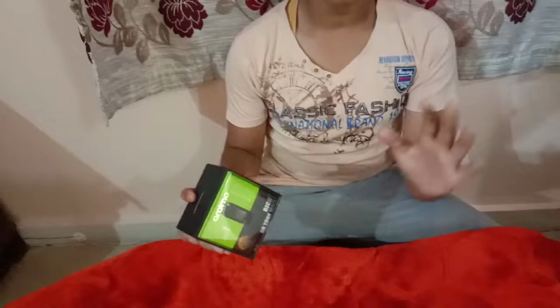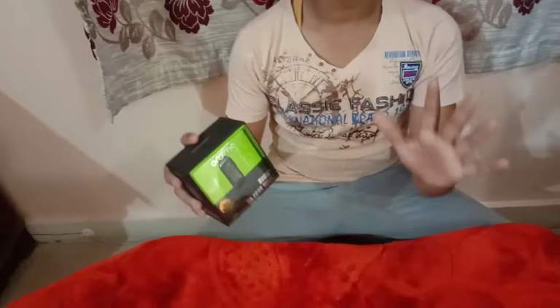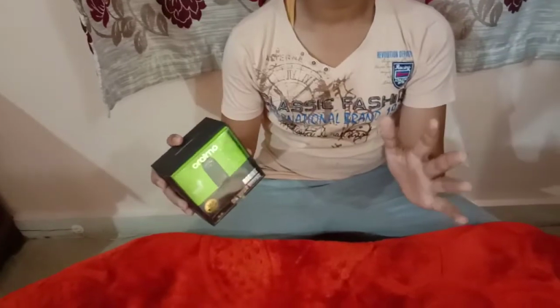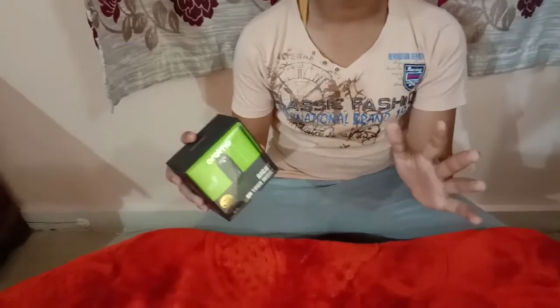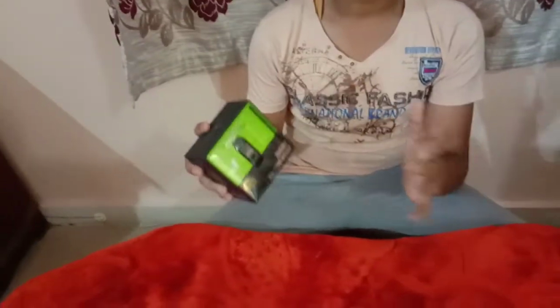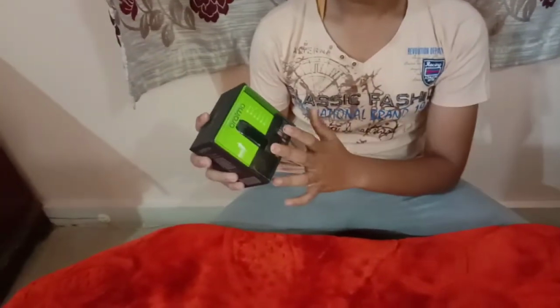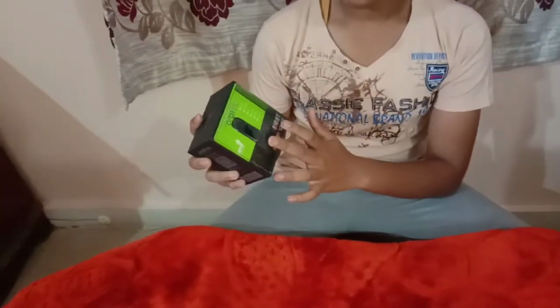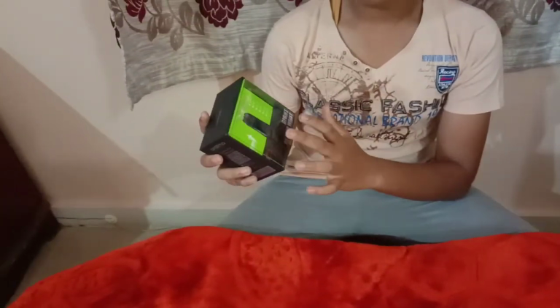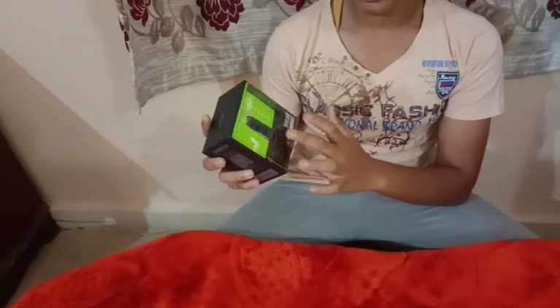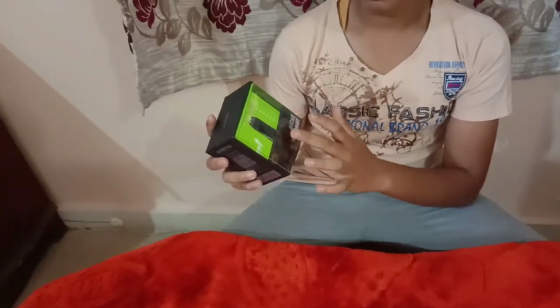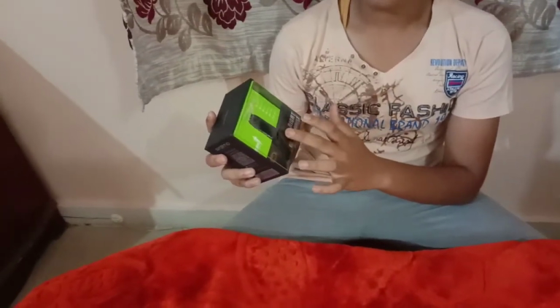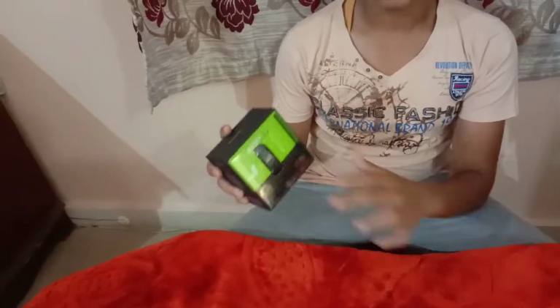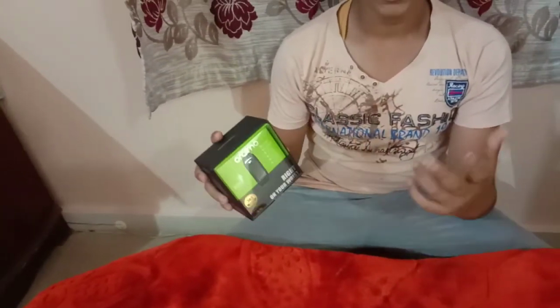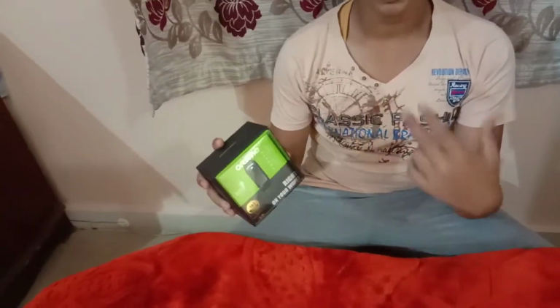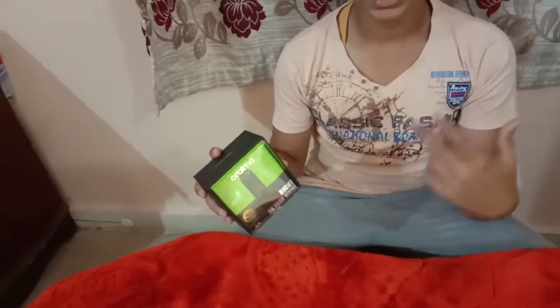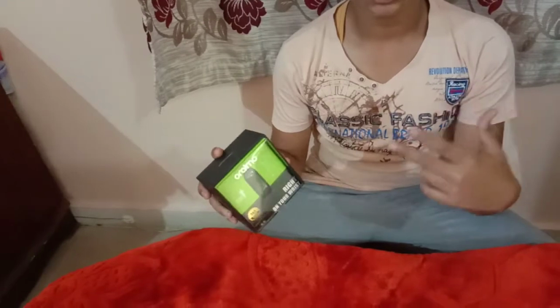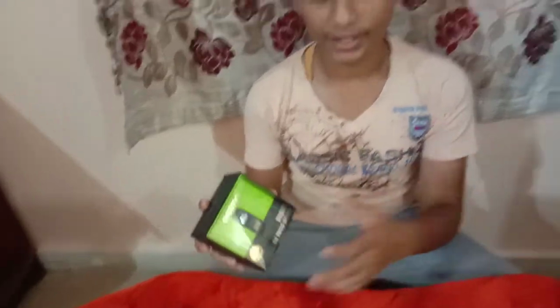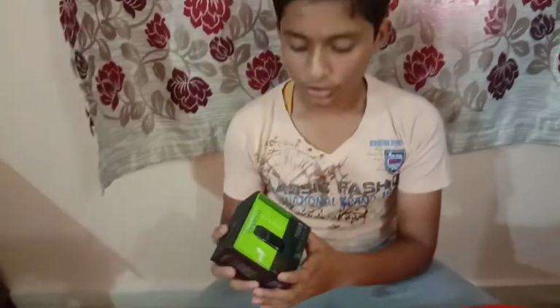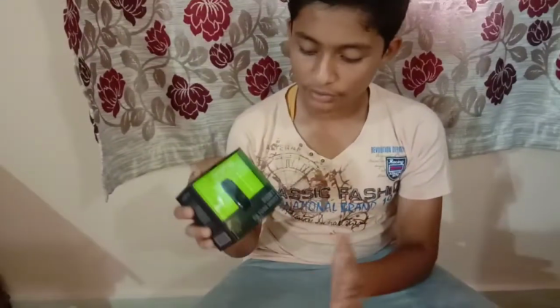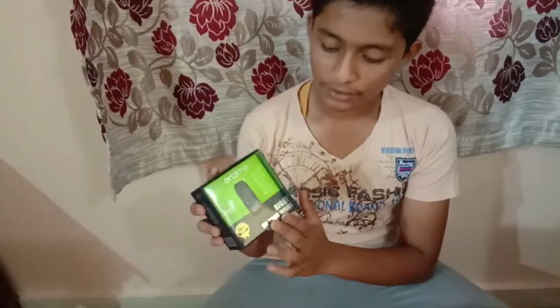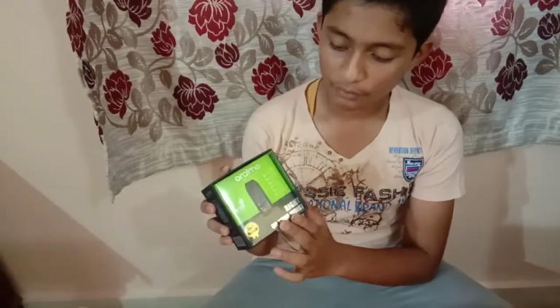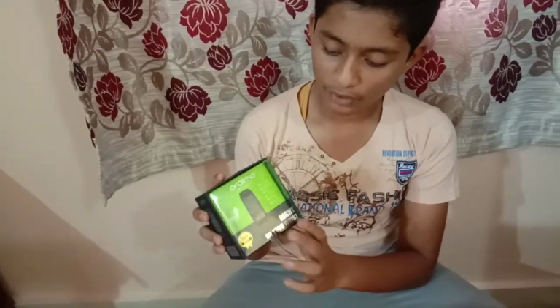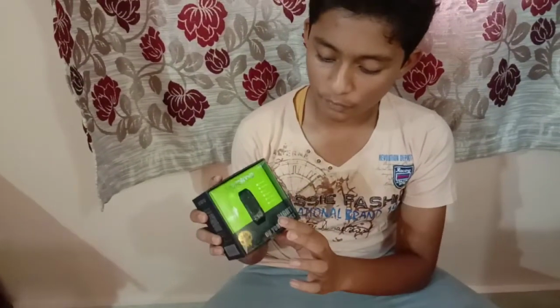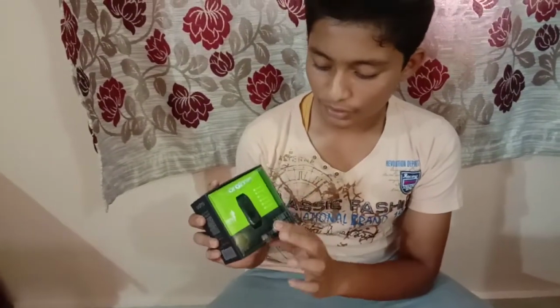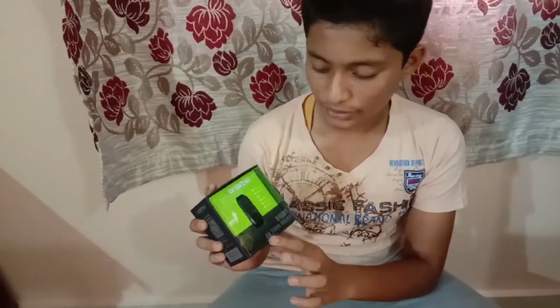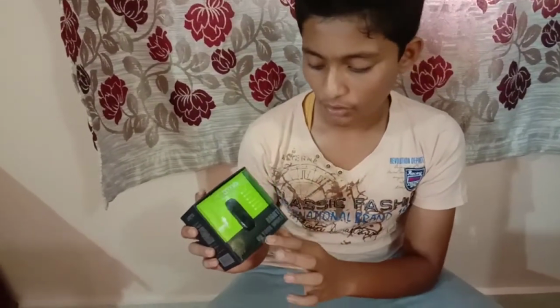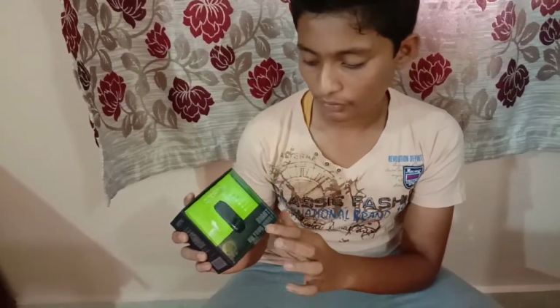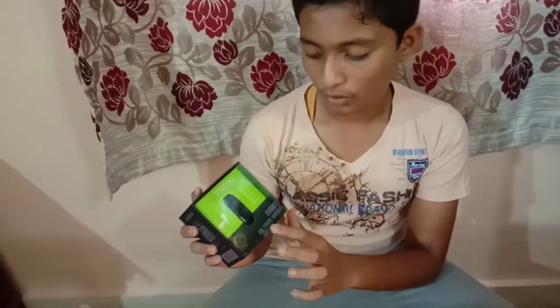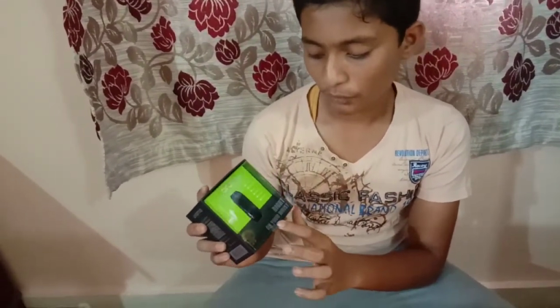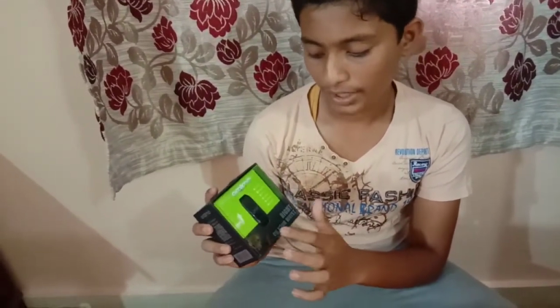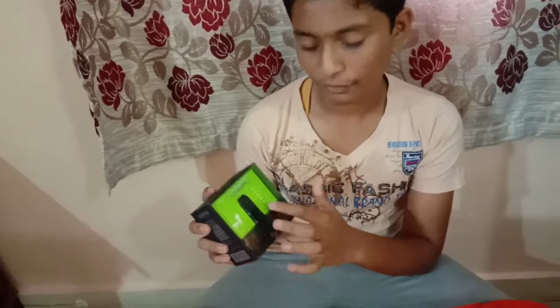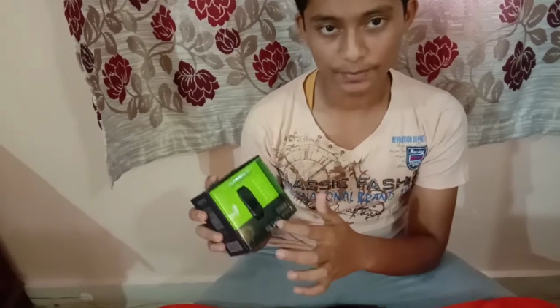Hello guys, we are going to do an unboxing of the Araimo smart watch. Welcome to my channel, Use of Tech. As you can see, the Araimo watch is also called the waterproof watch and the fitness band.